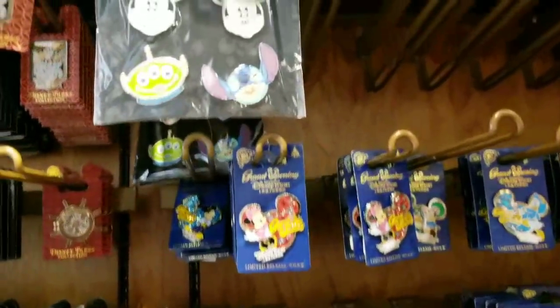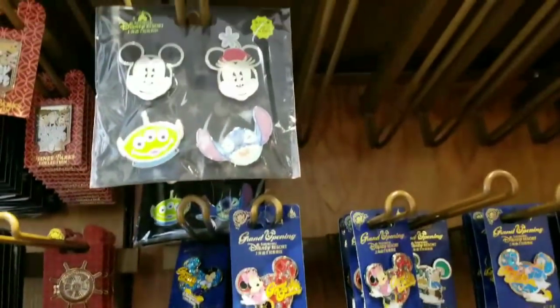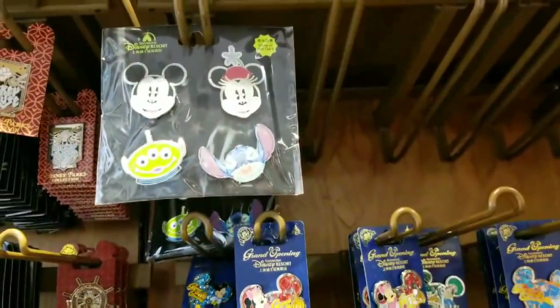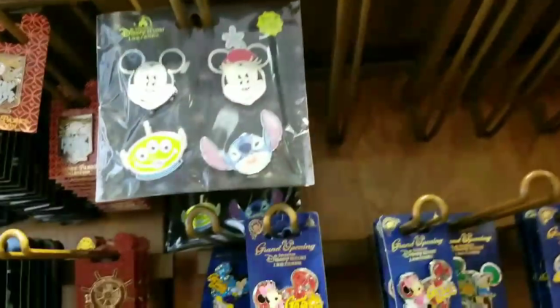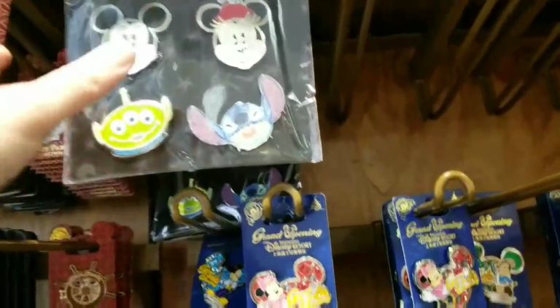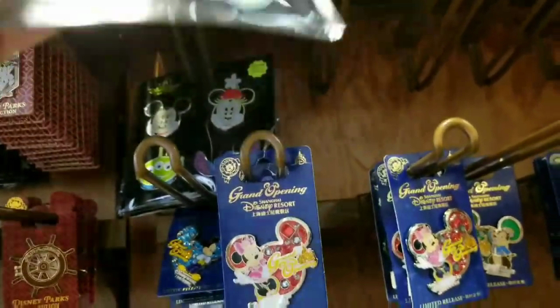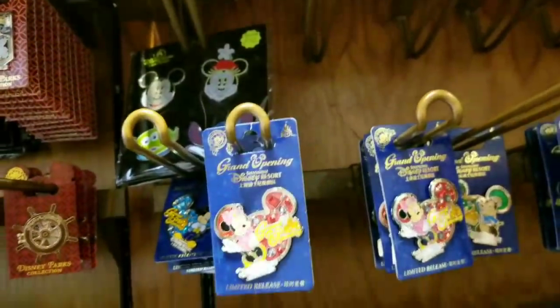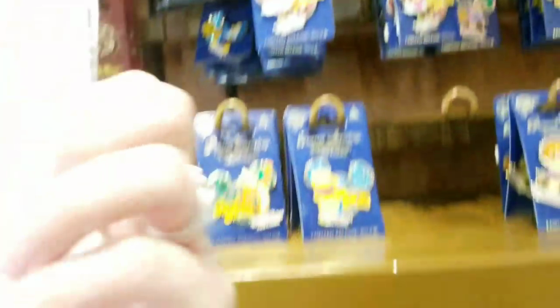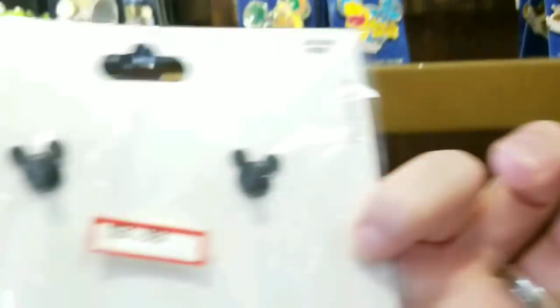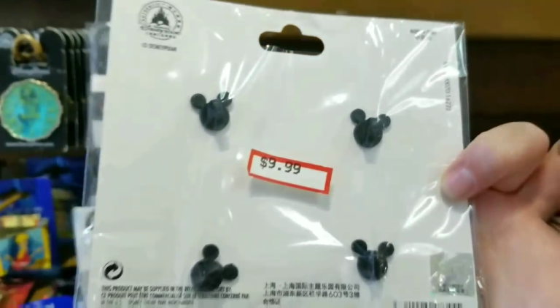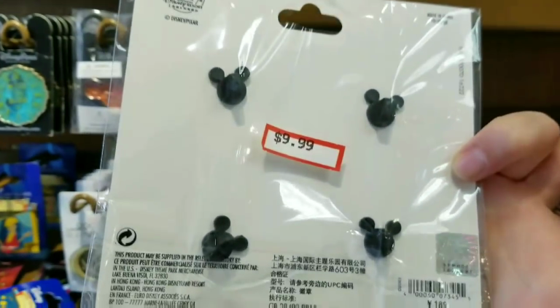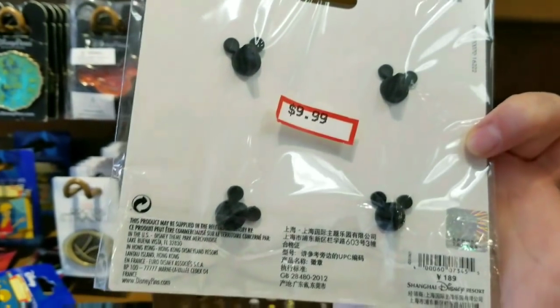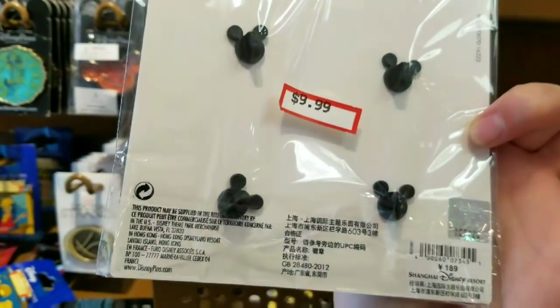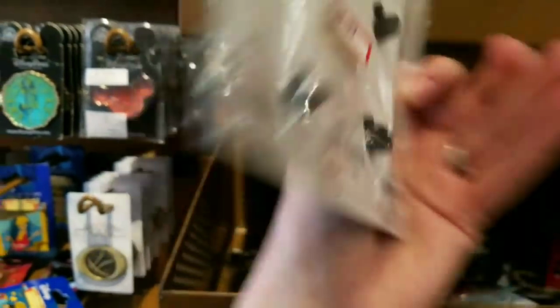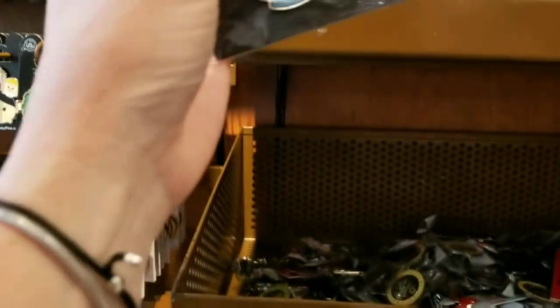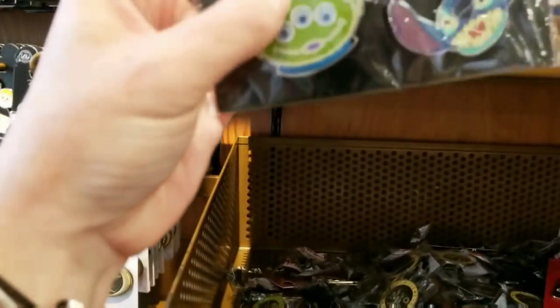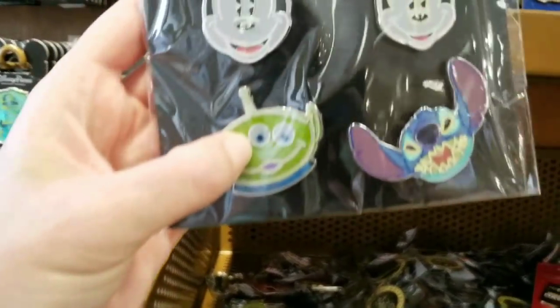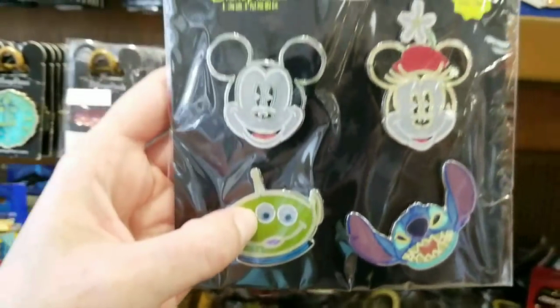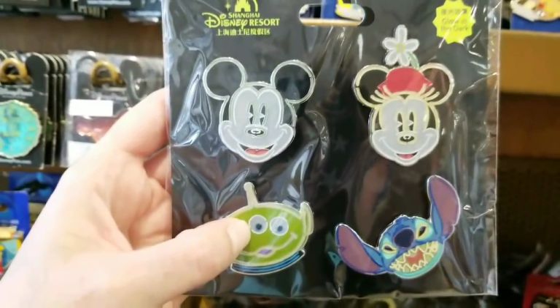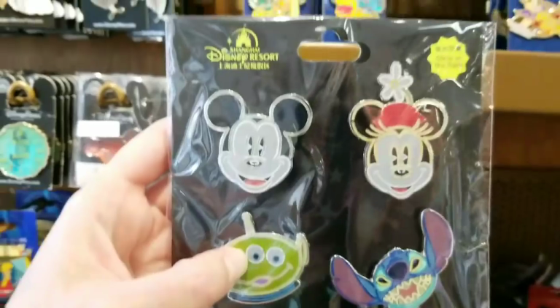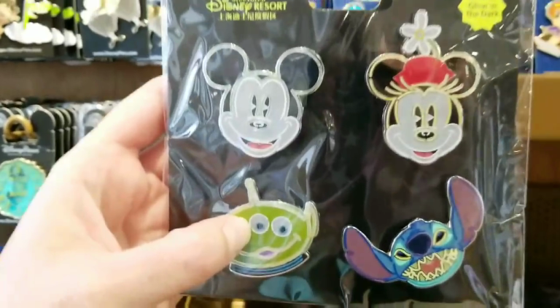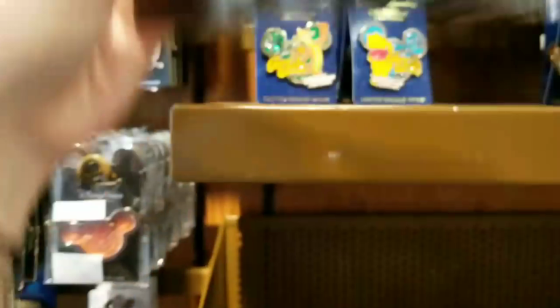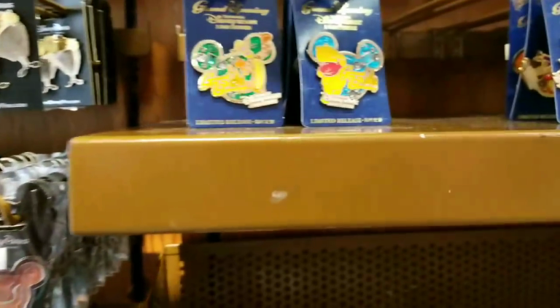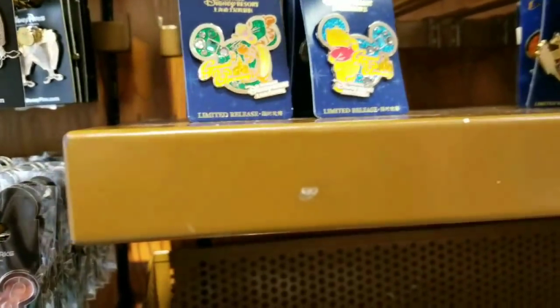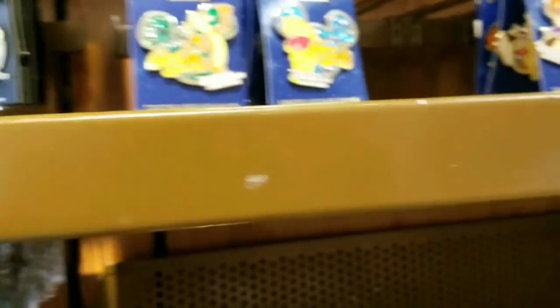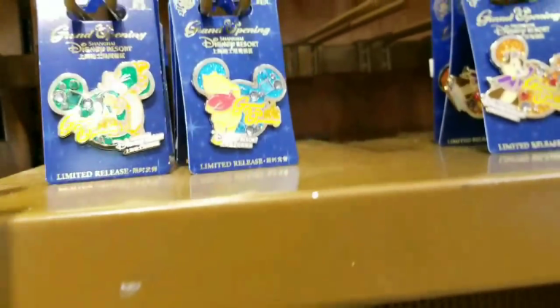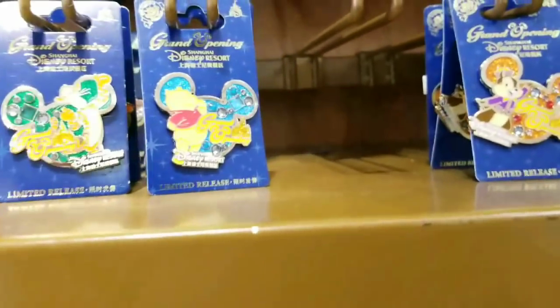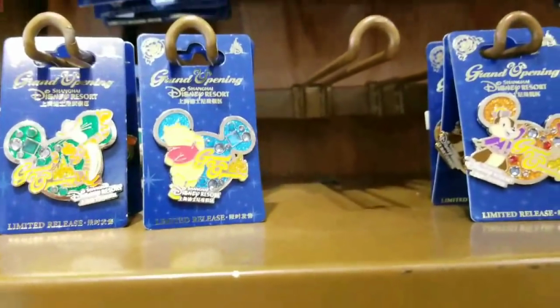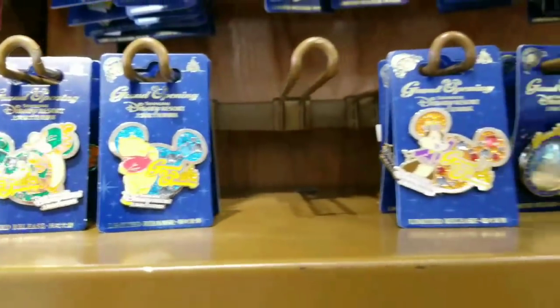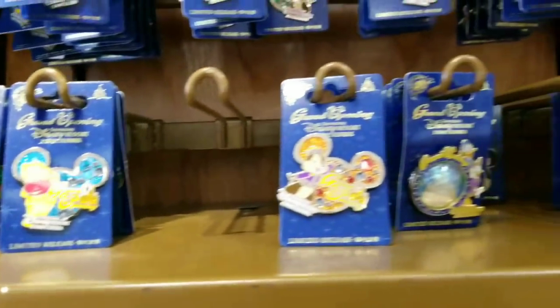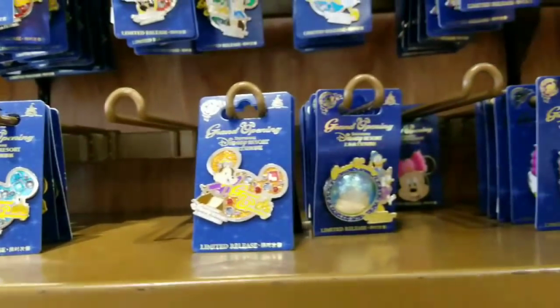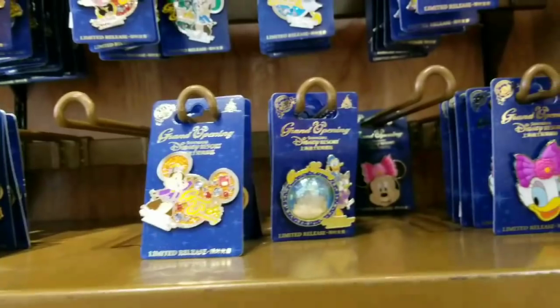I know we have a lot of people that love these — it's a little bit more, $9.99, because they glow in the dark. A lot of Shanghai merchandise in here today.